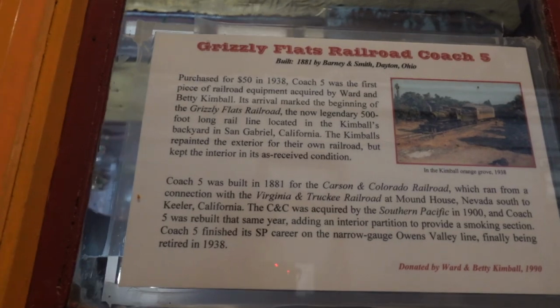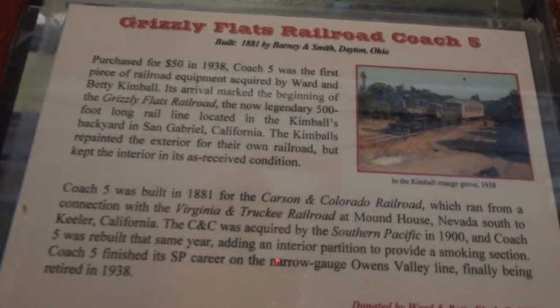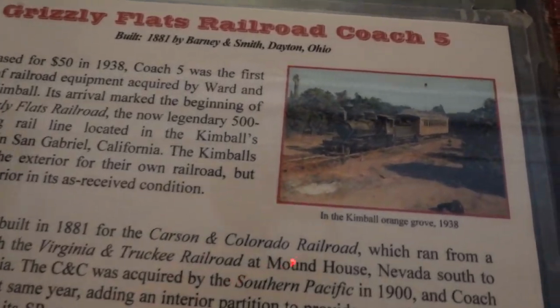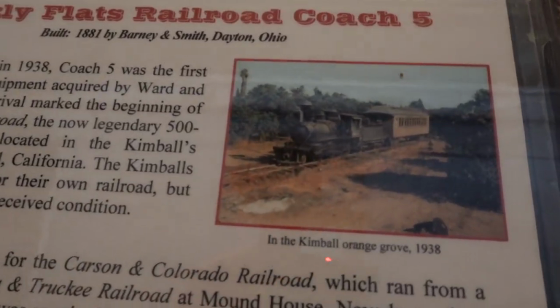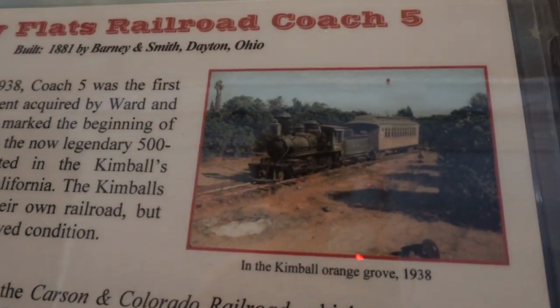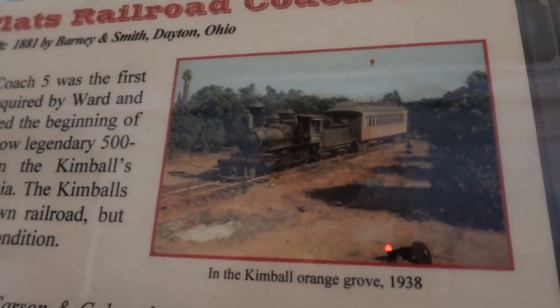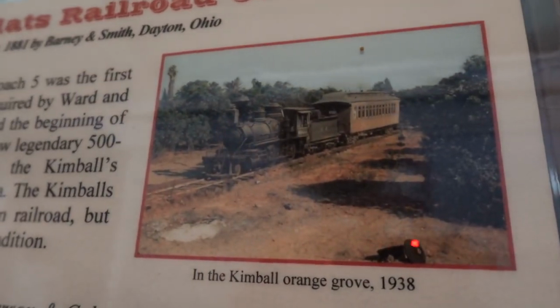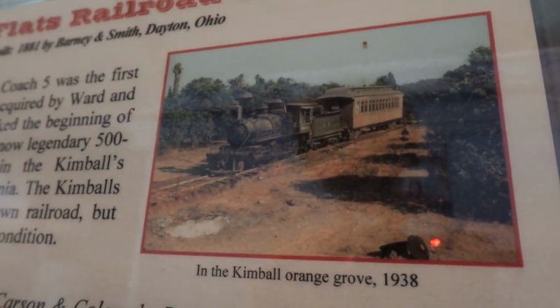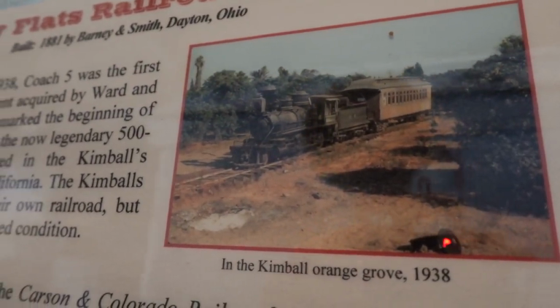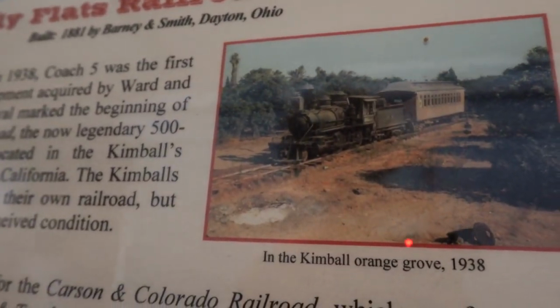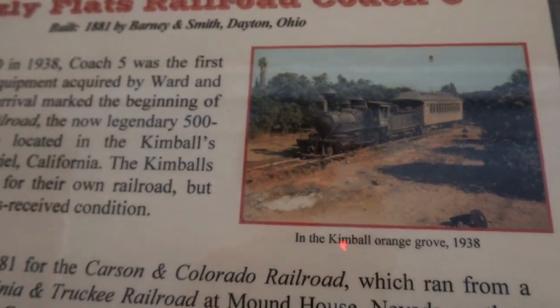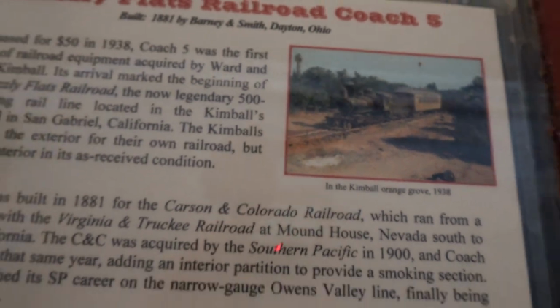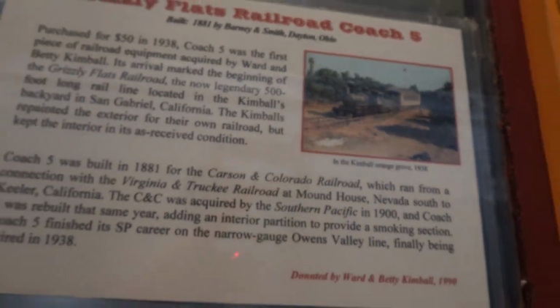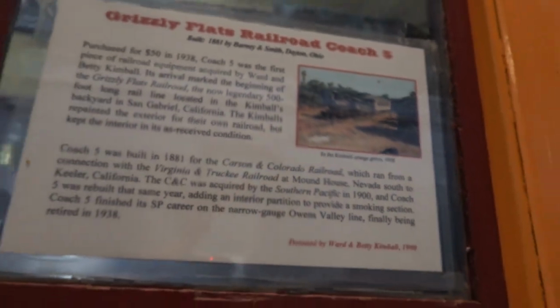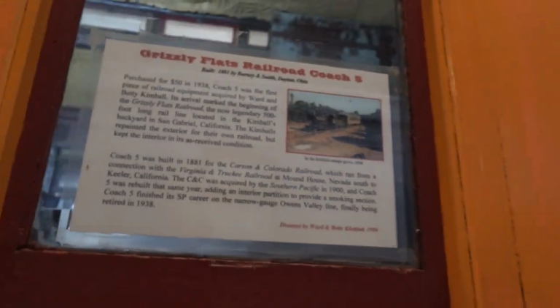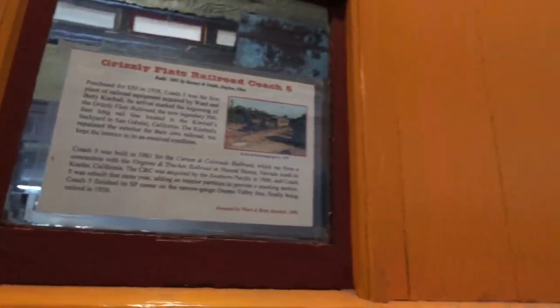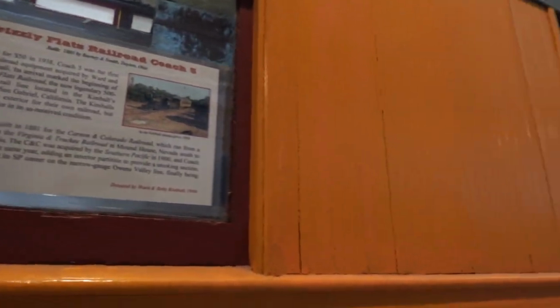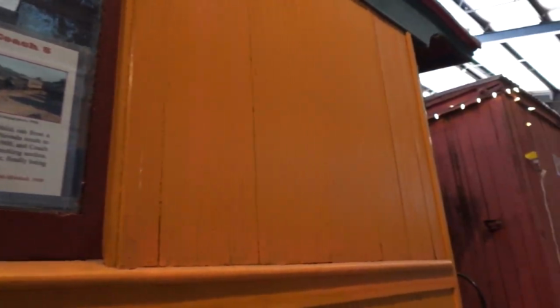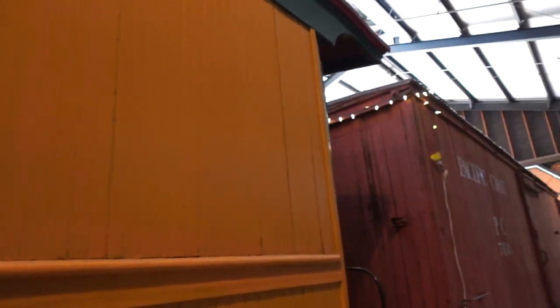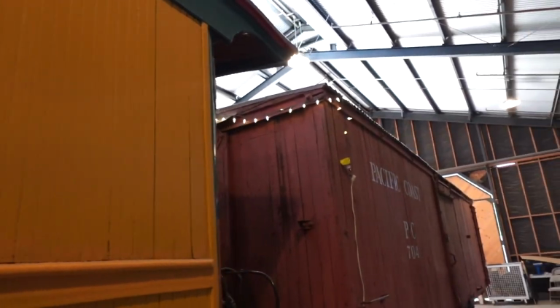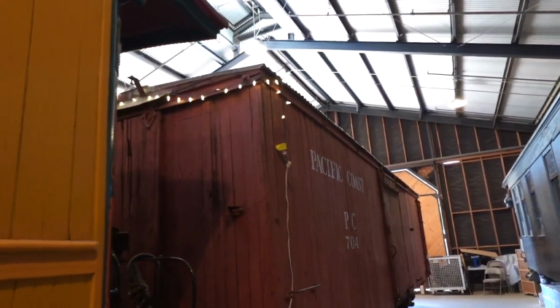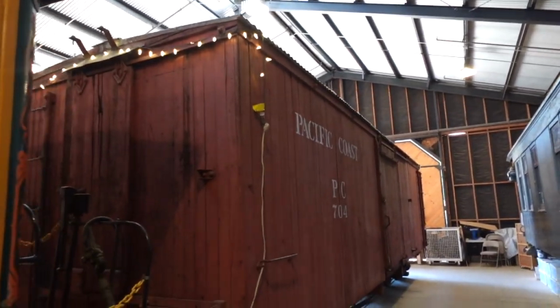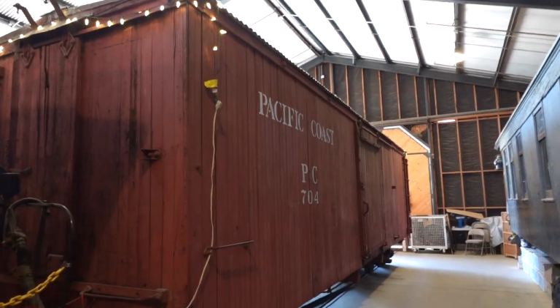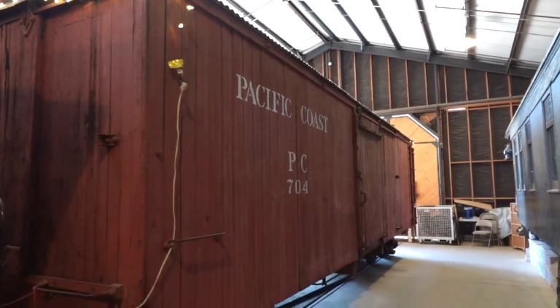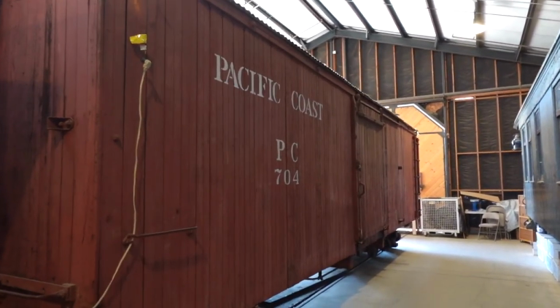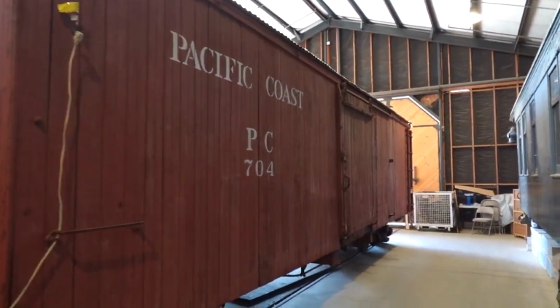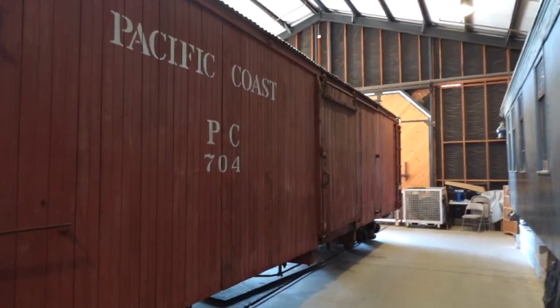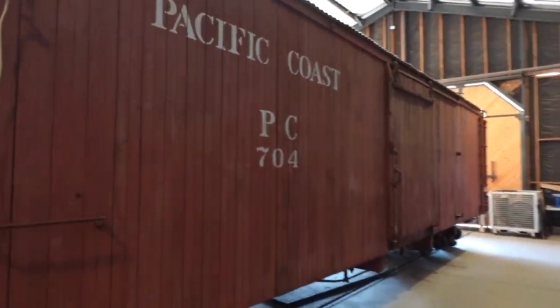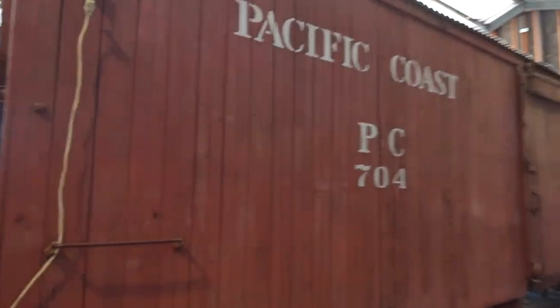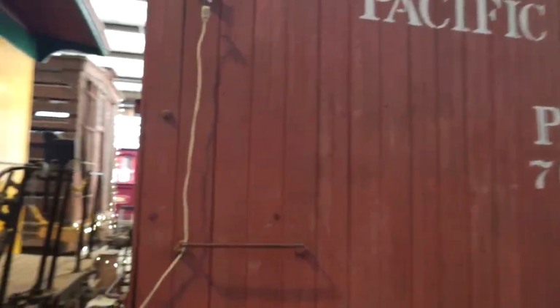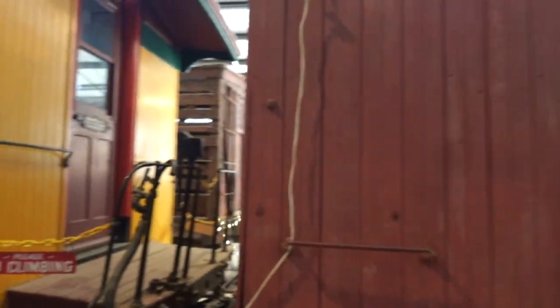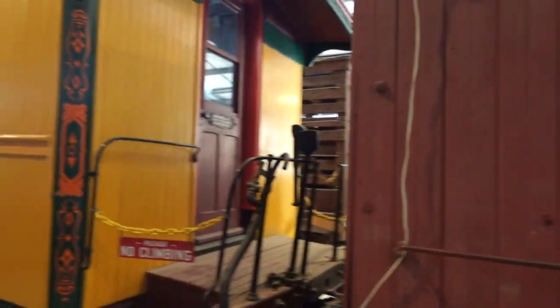Originally when Betty bought this train car for her husband, she didn't intend it to be a full locomotive in the backyard. She actually bought him the train car thinking he might use it as a vessel to display his model trains. But he instead decided he wanted a full locomotive and a full train, and that's what ended up happening.